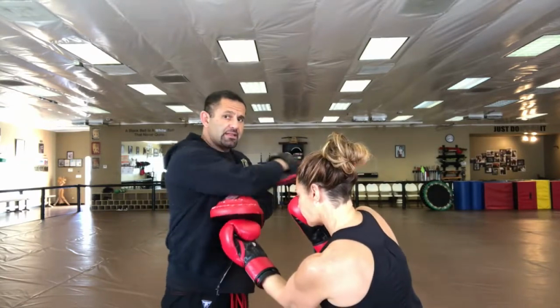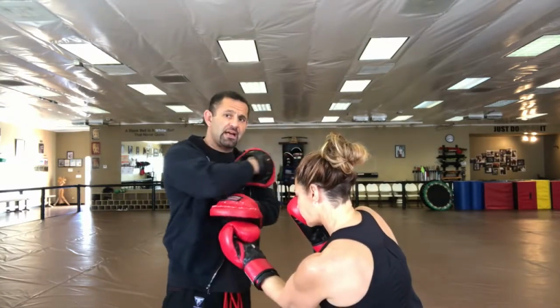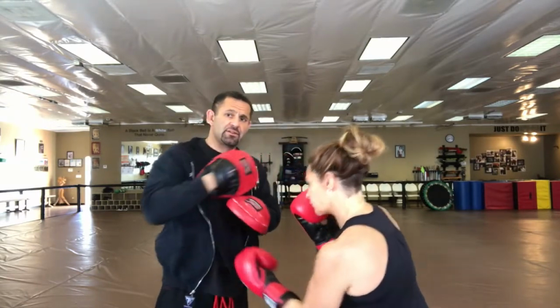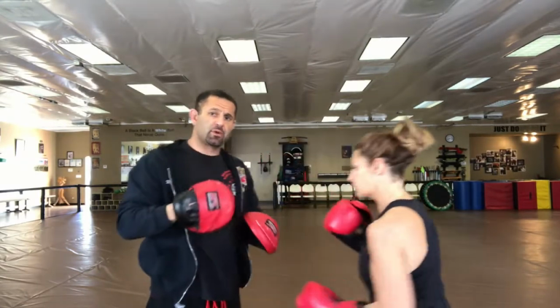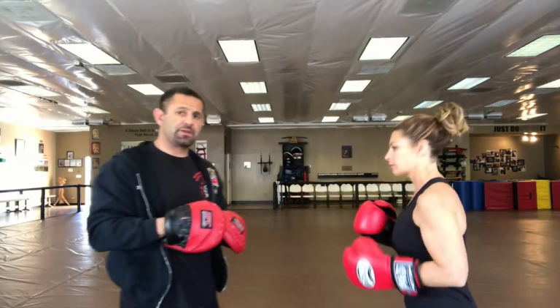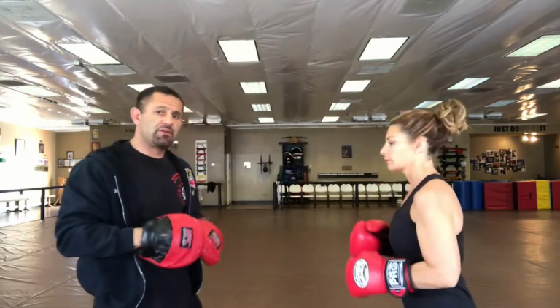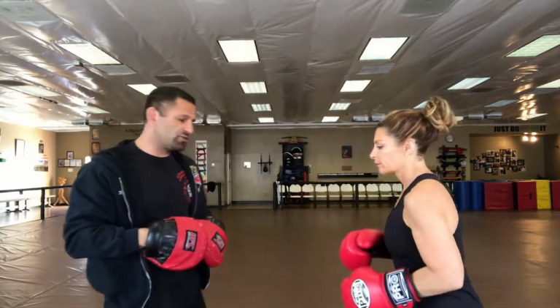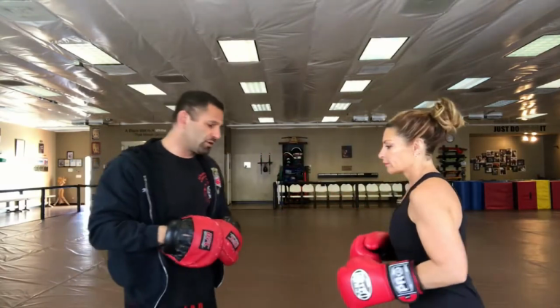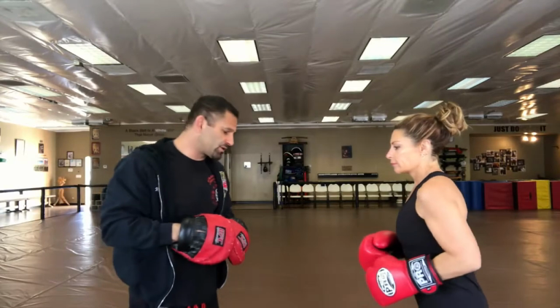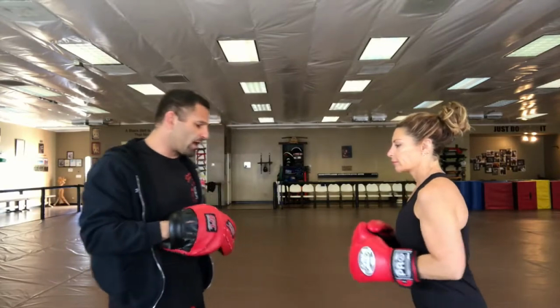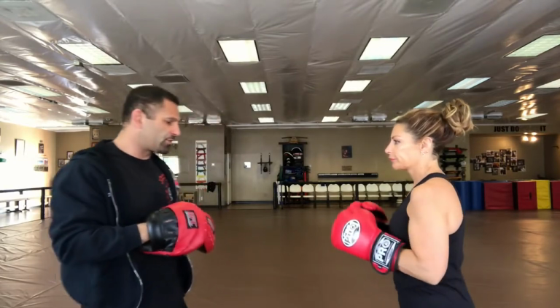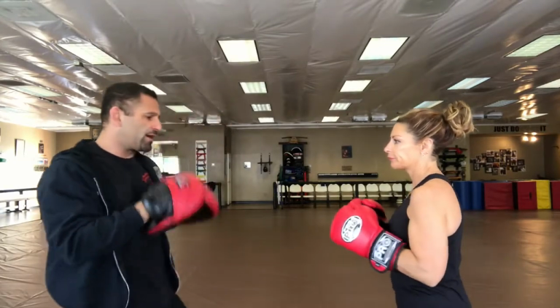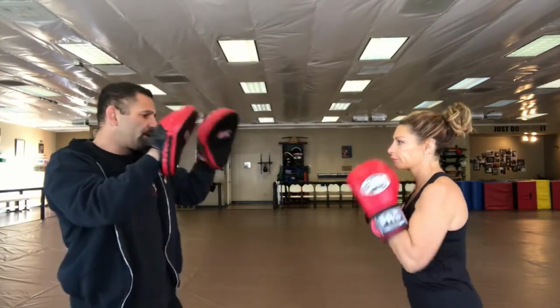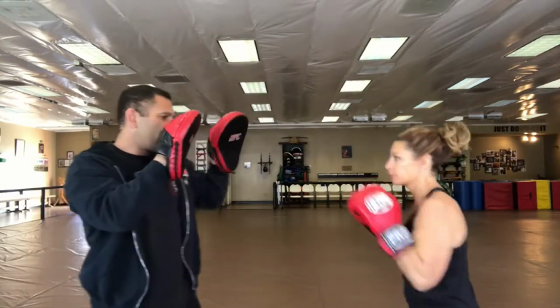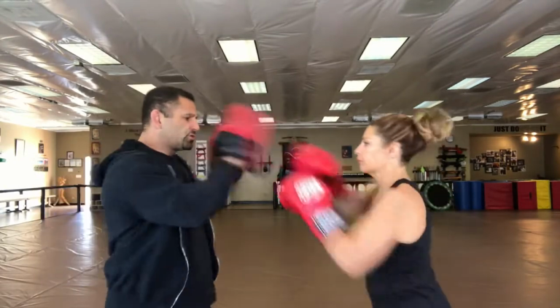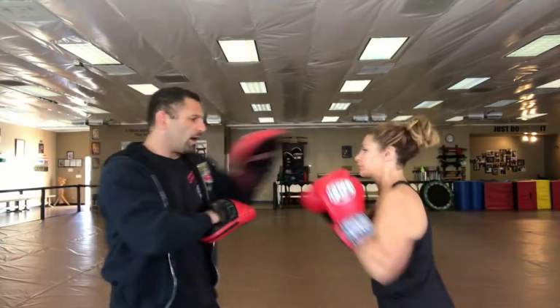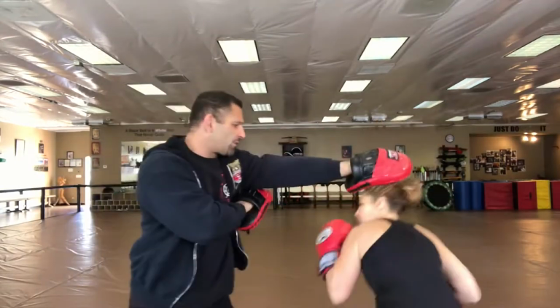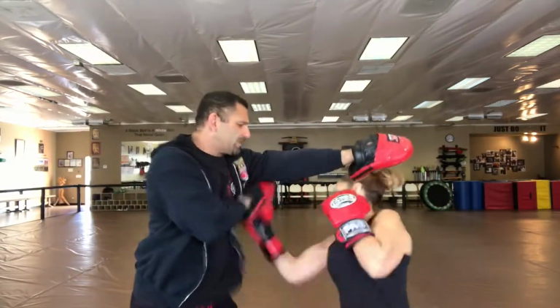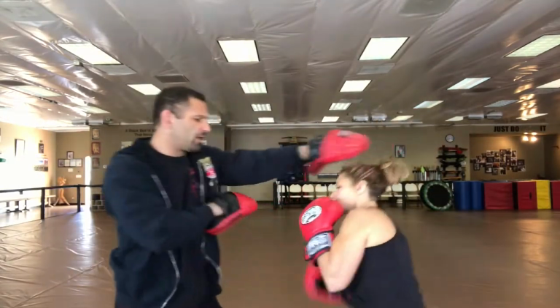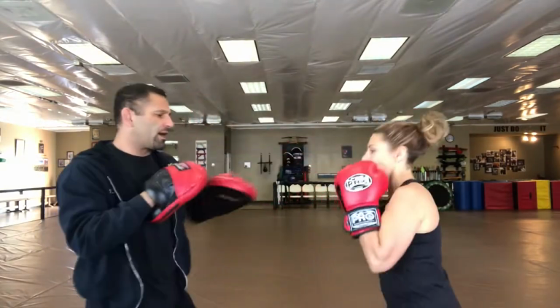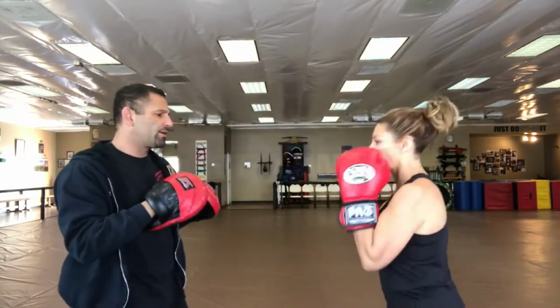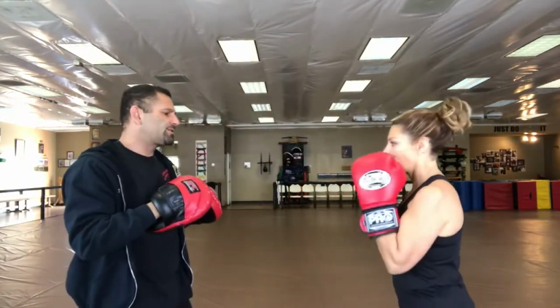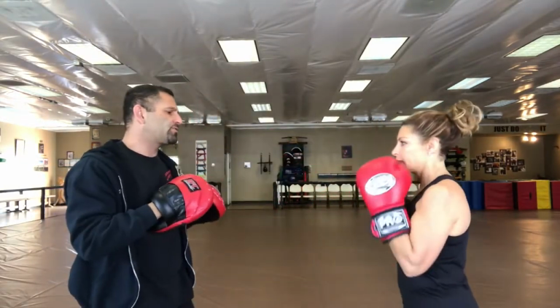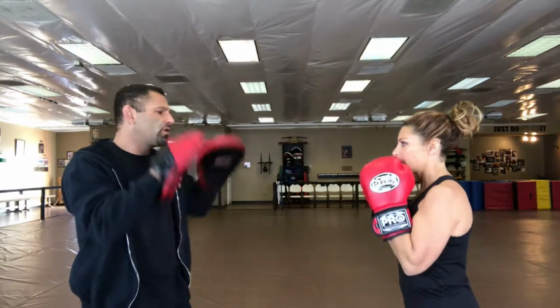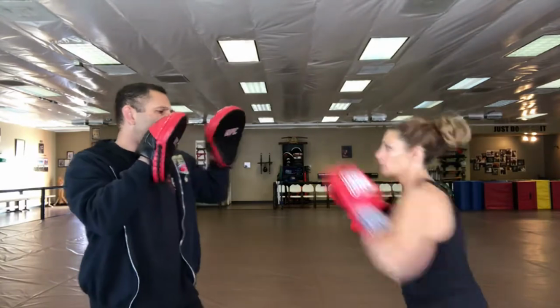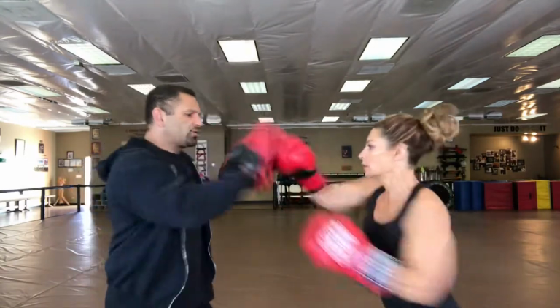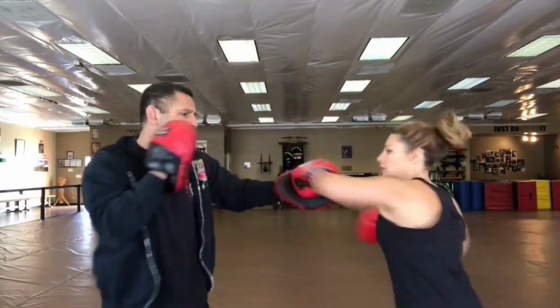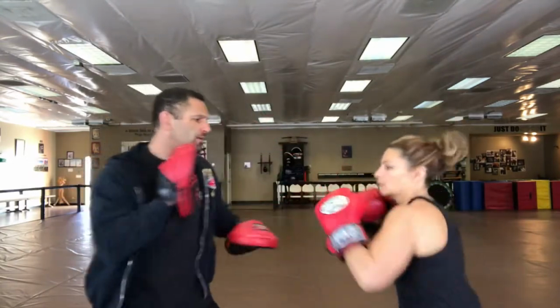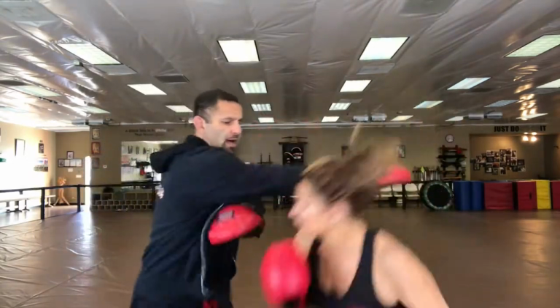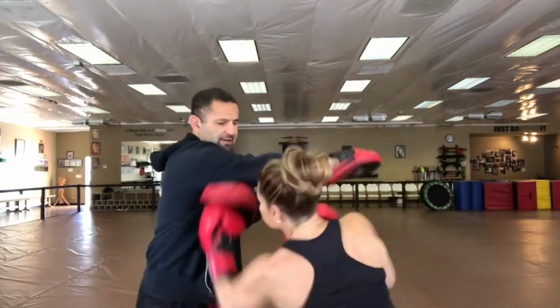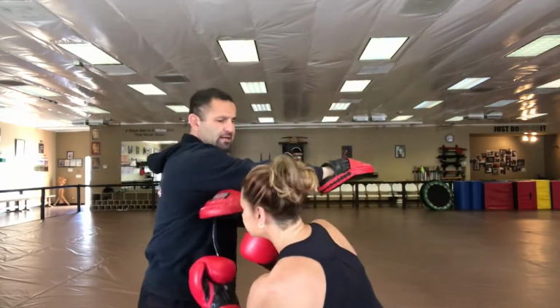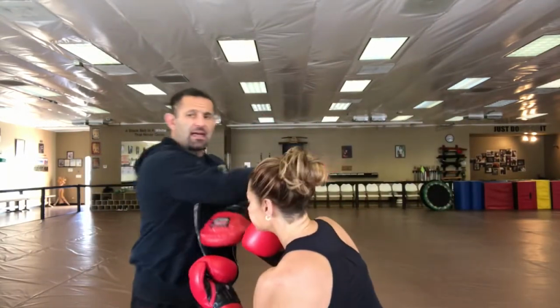Now let's see how this looks at normal speed. First drill — she's going to bob to the right. One, two, bob to the right, set up the right. Second drill — one, two, three, bob to the left, set up the left.